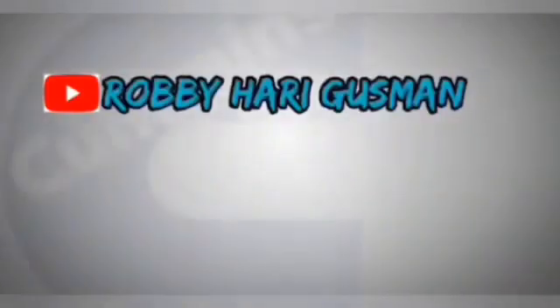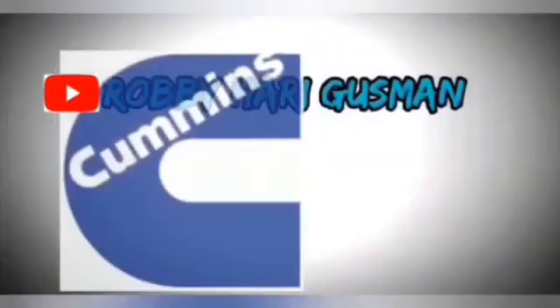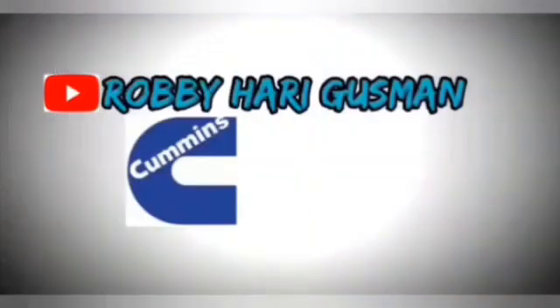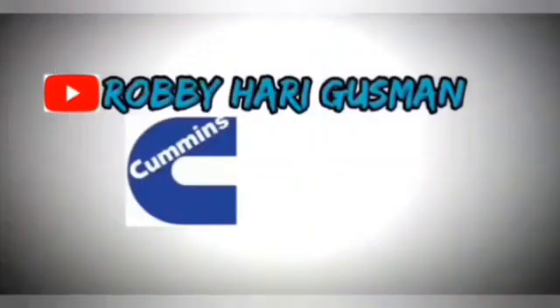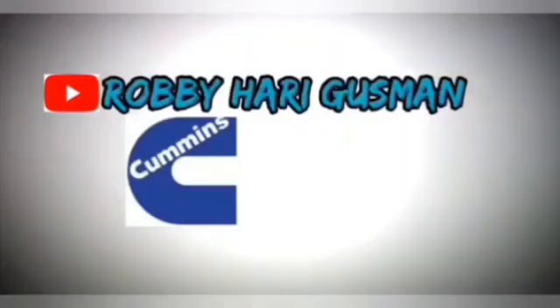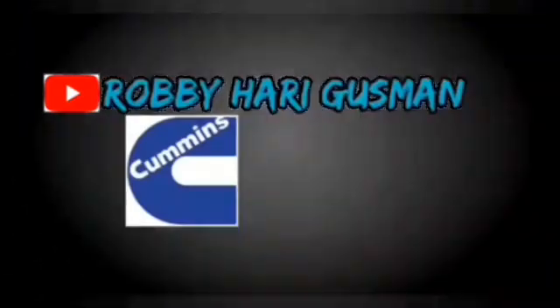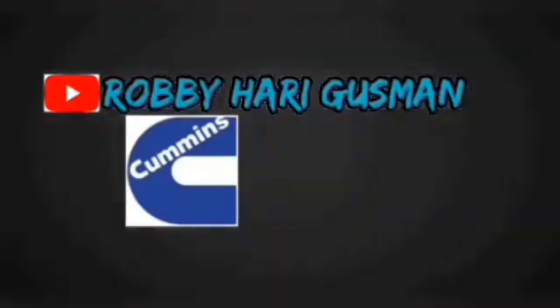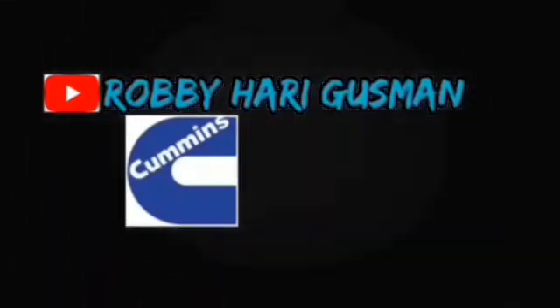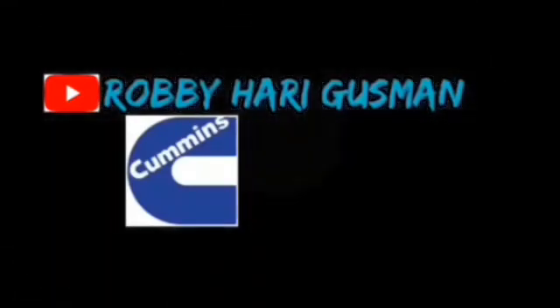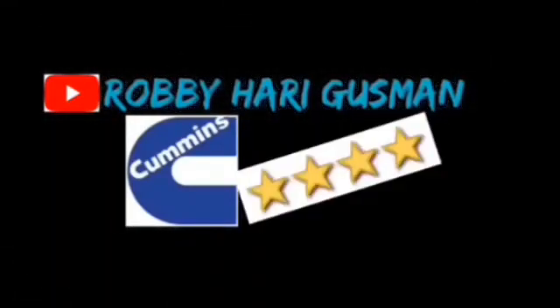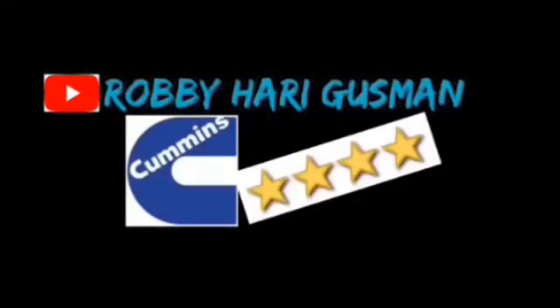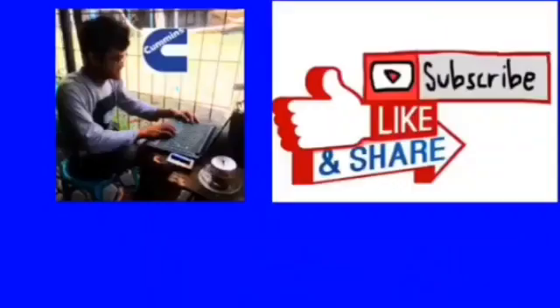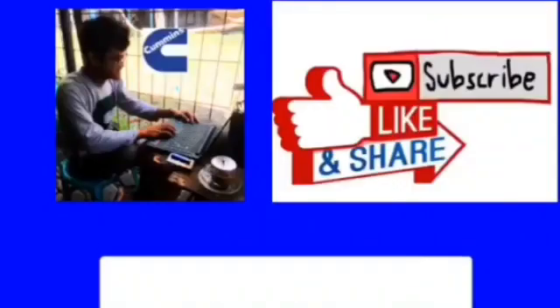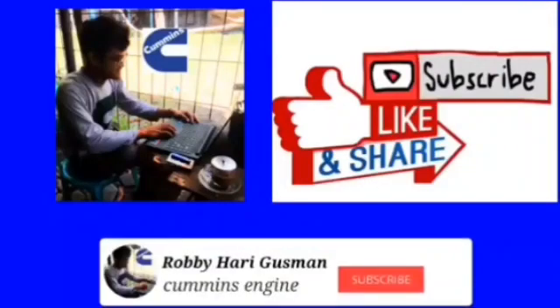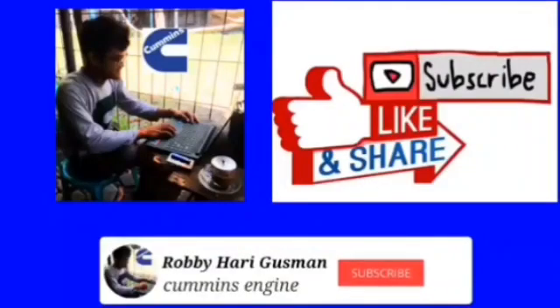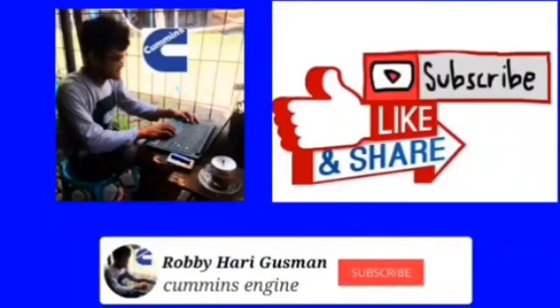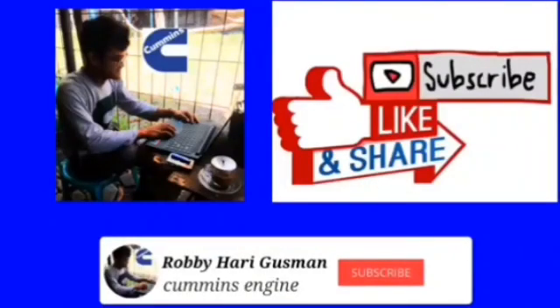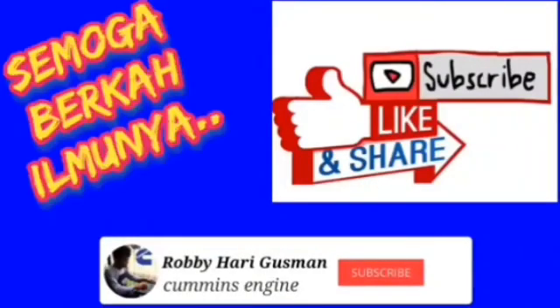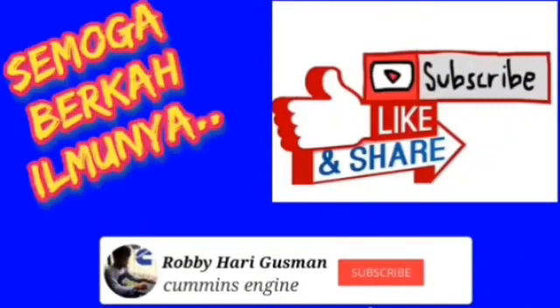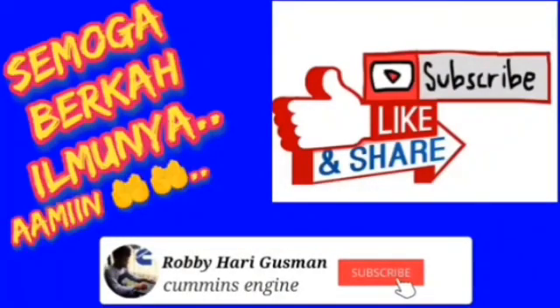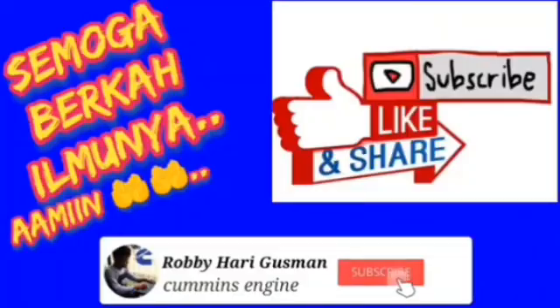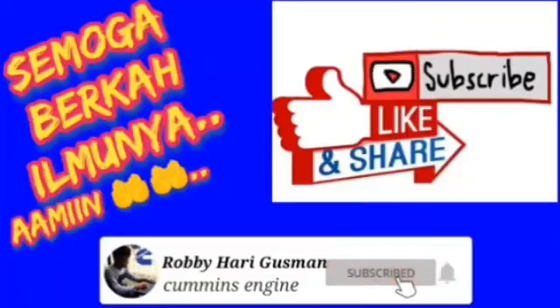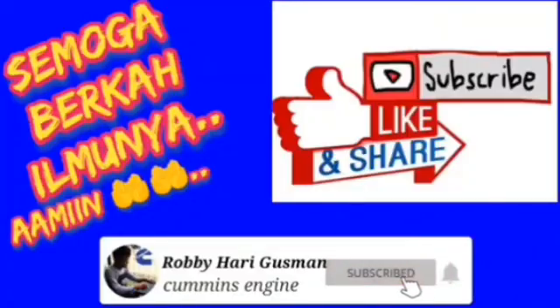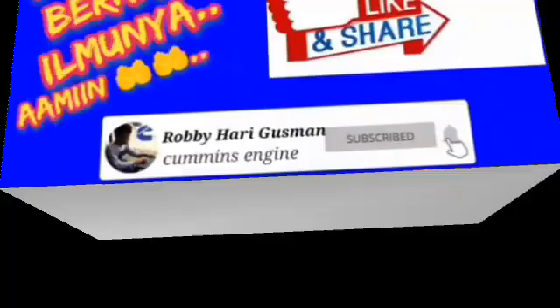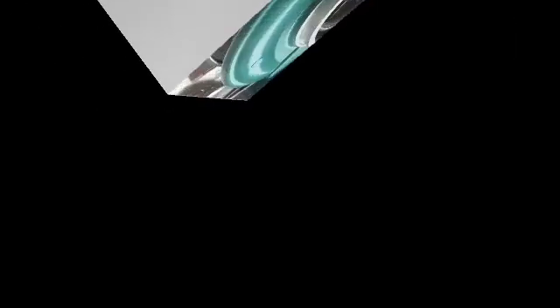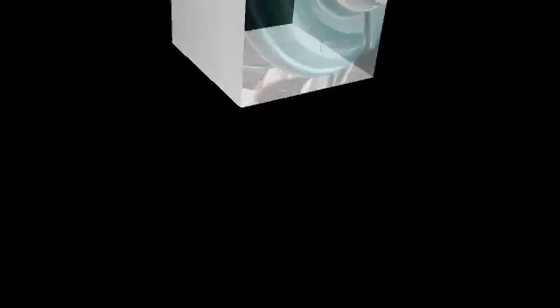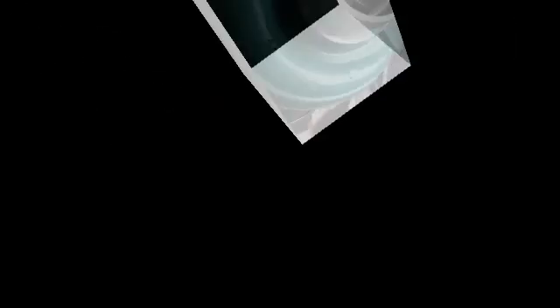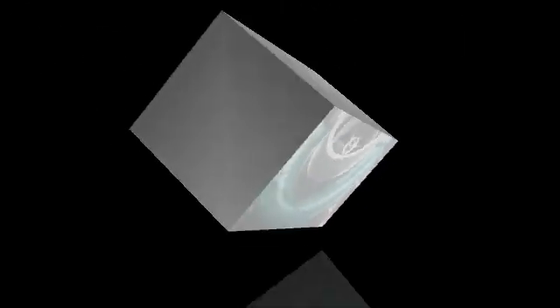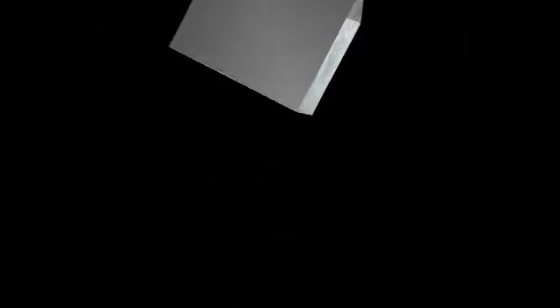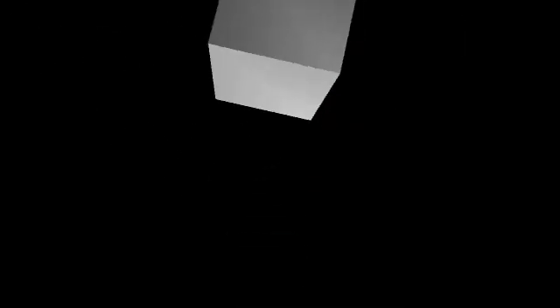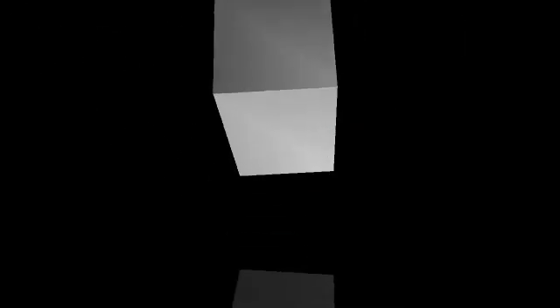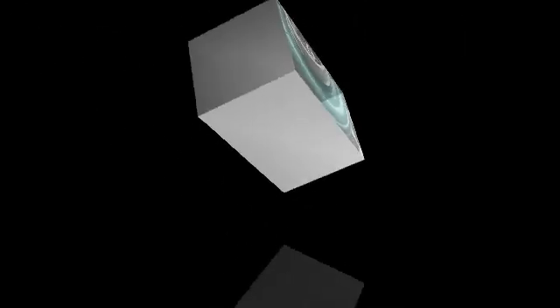Welcome back to my channel, Robihari Guzman. Enjoy watching, don't forget to subscribe and like.